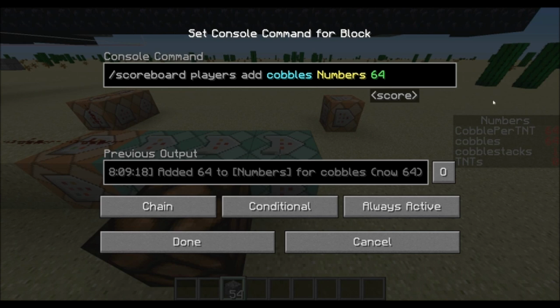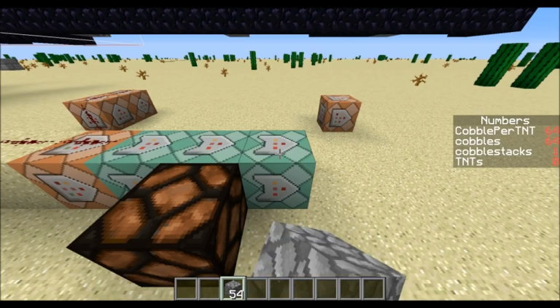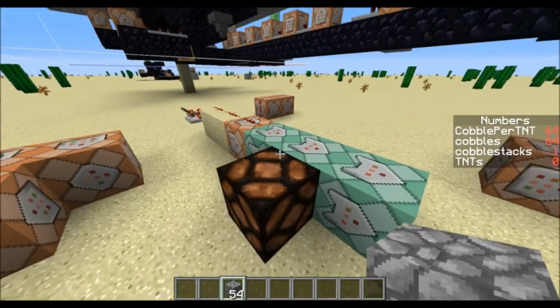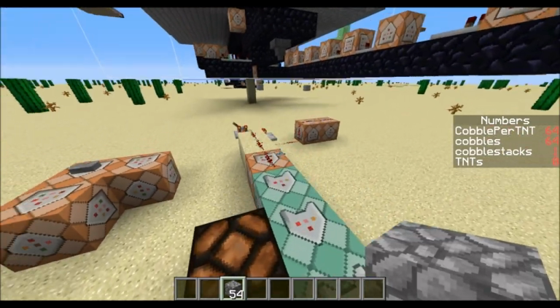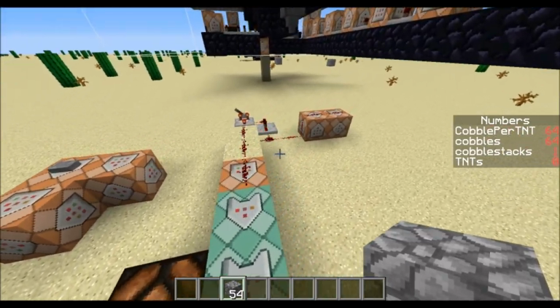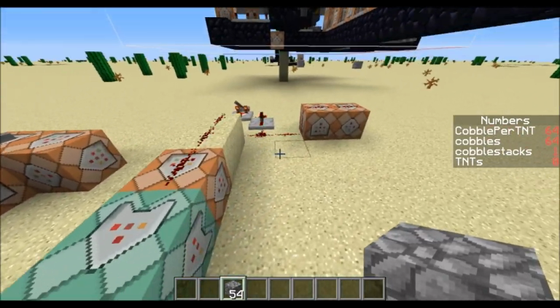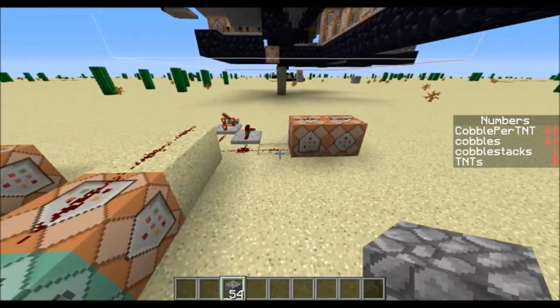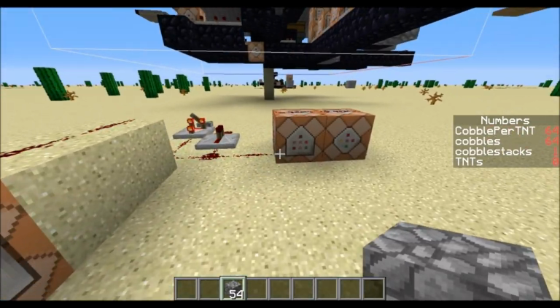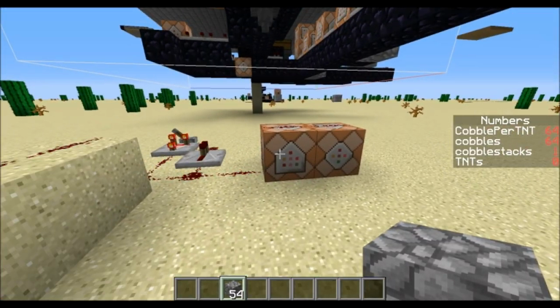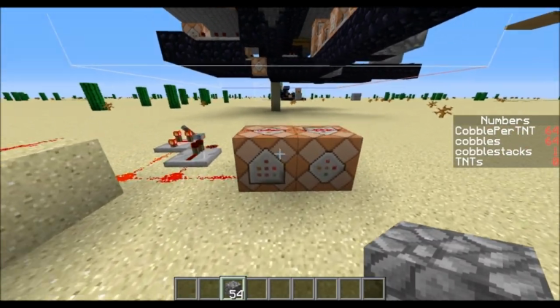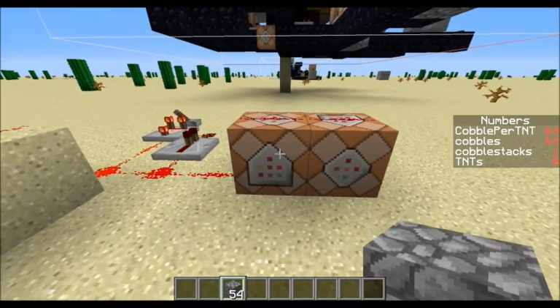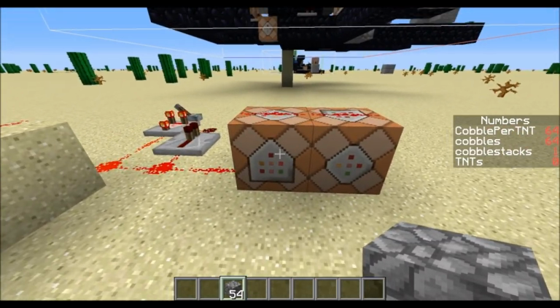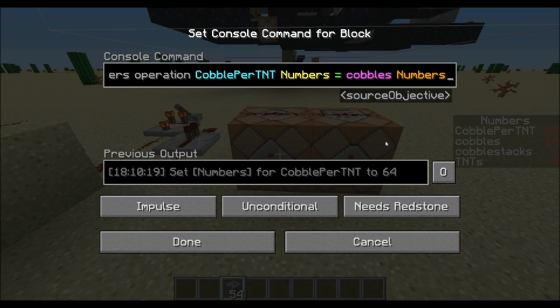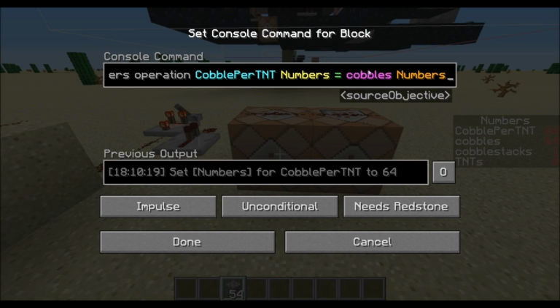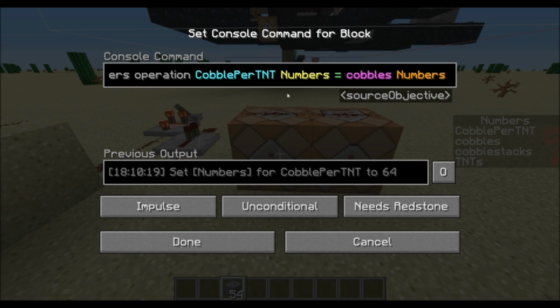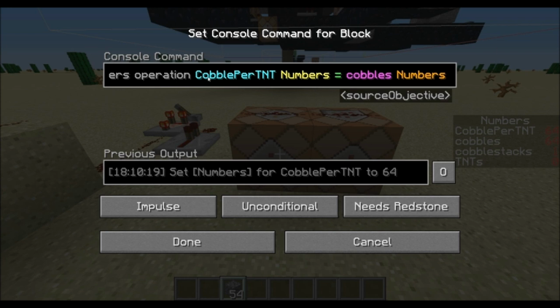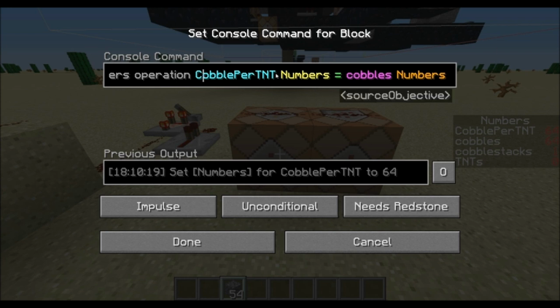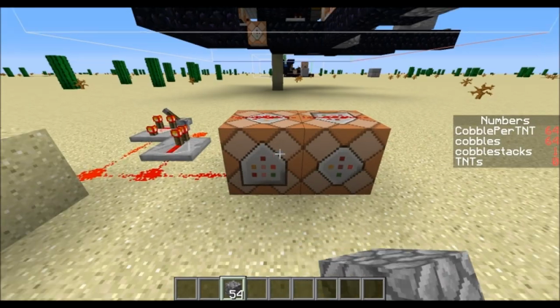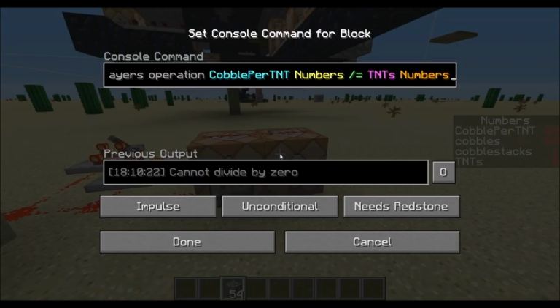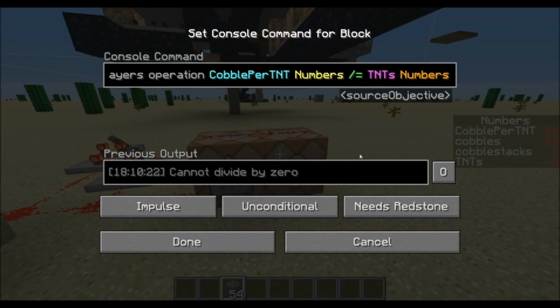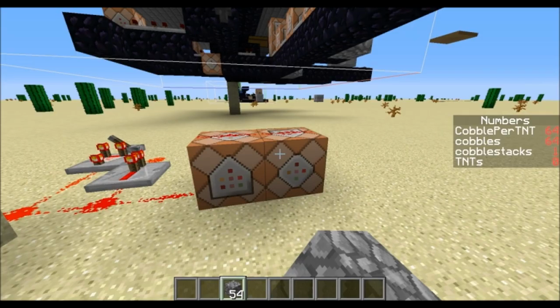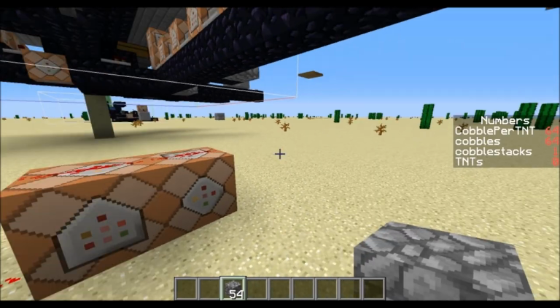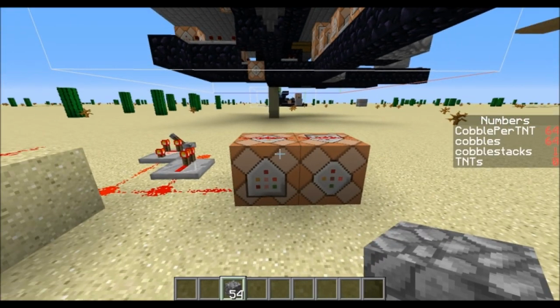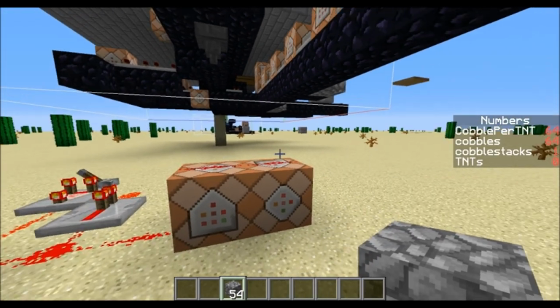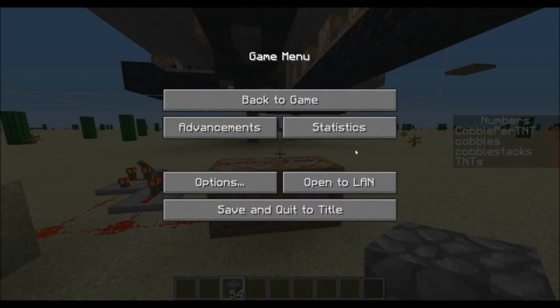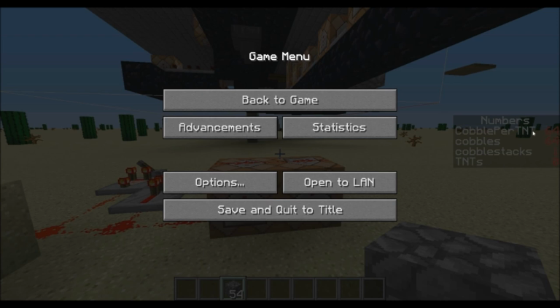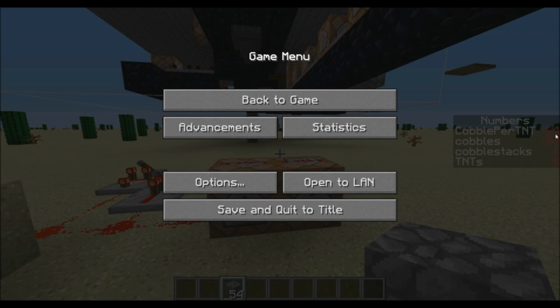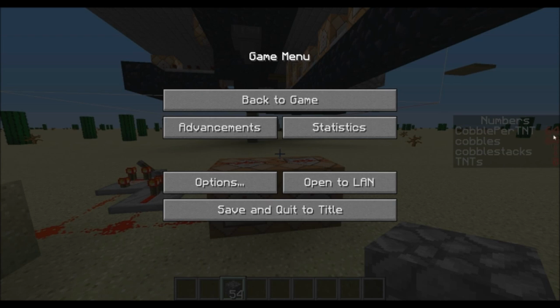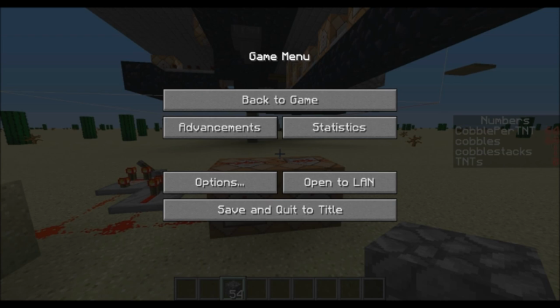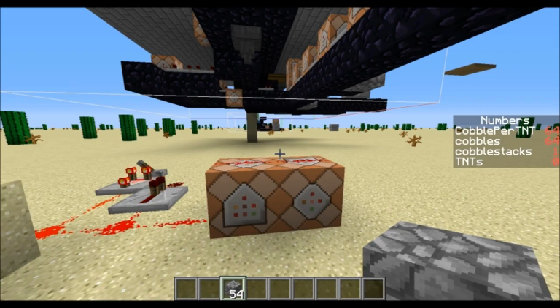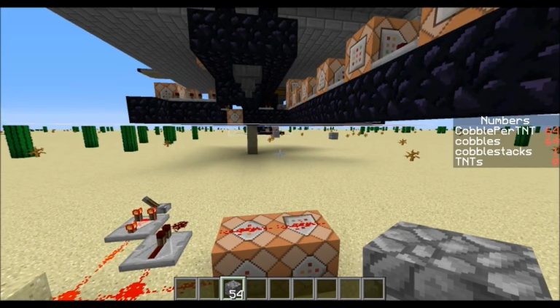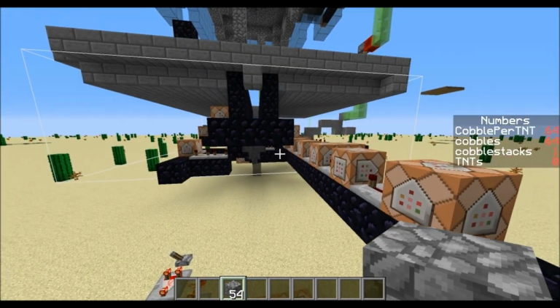Then it does a couple of increments over here to count the number of cobble and the number of stacks. And then I have a divider bit of logic over here which gives a convenient cobble-per-TNT count on this side.